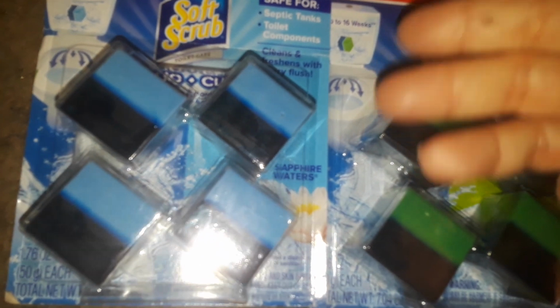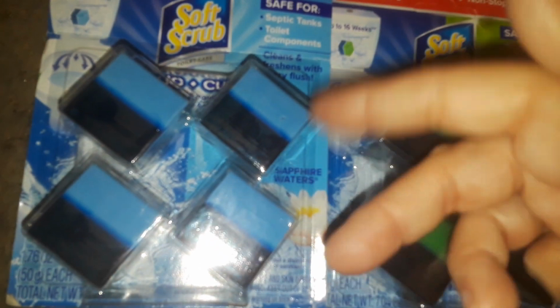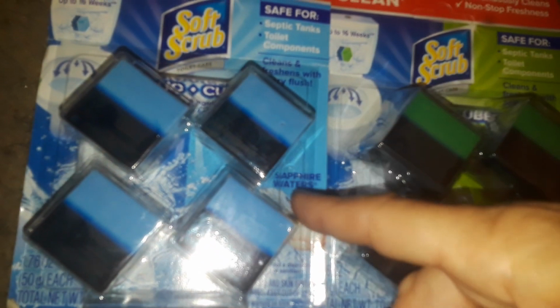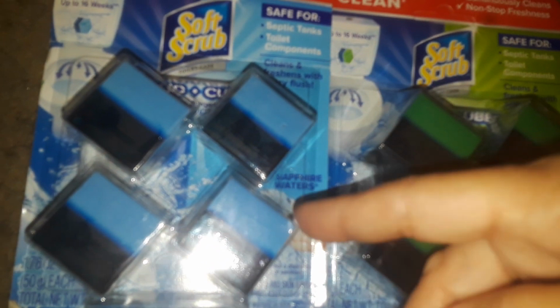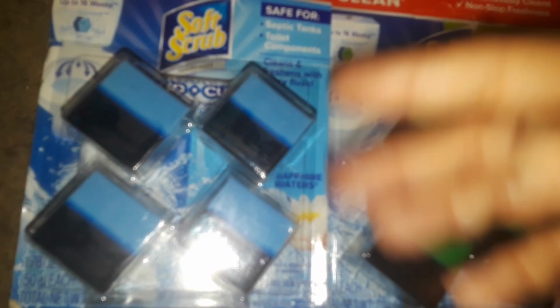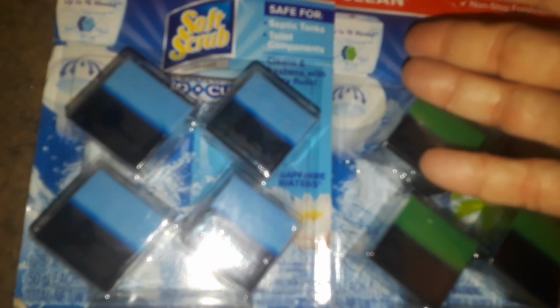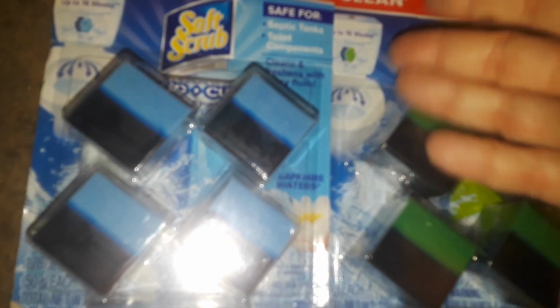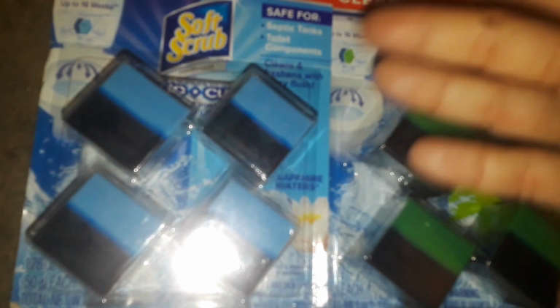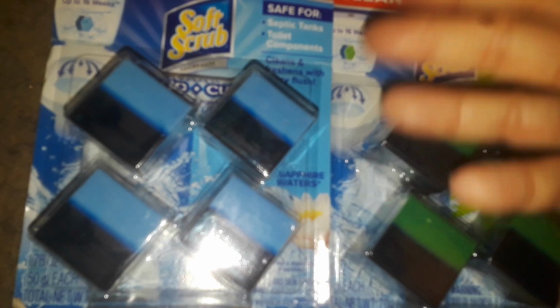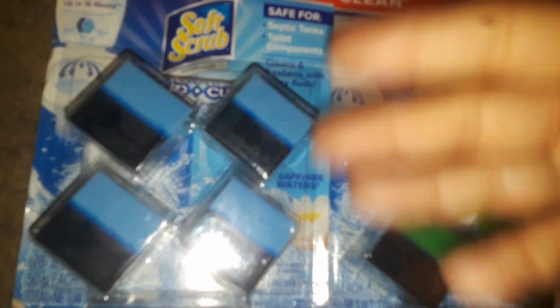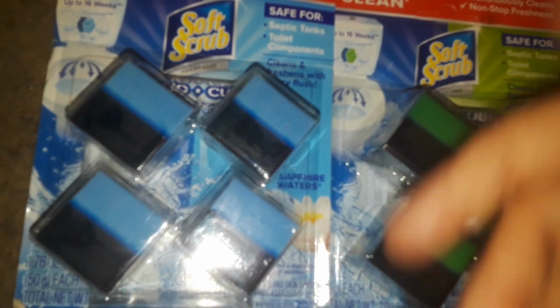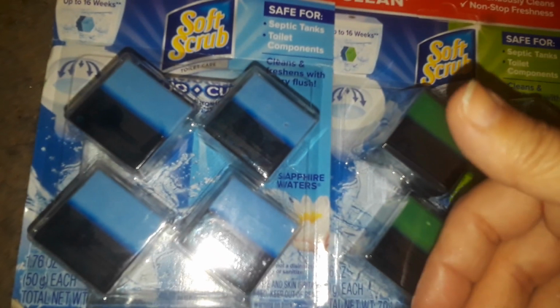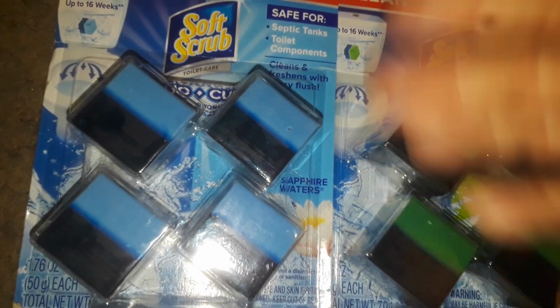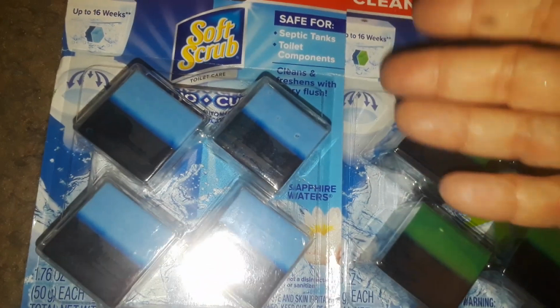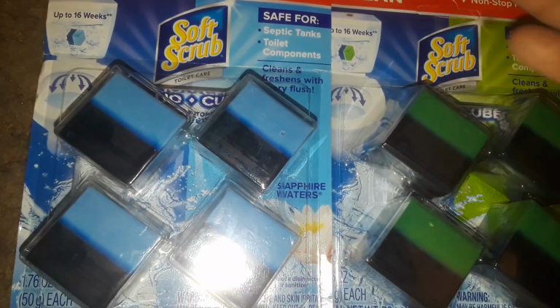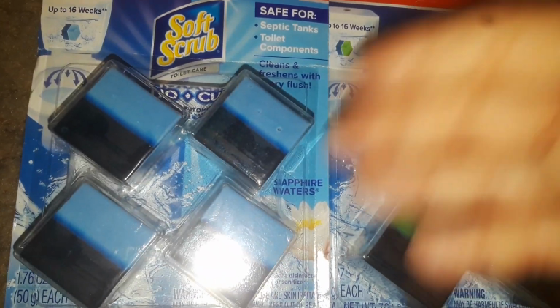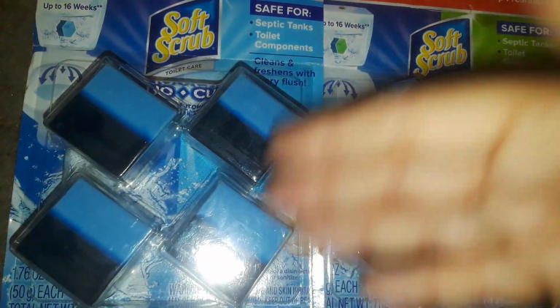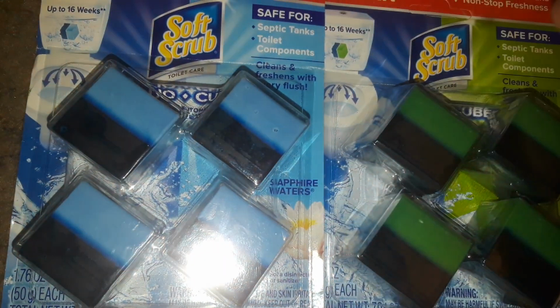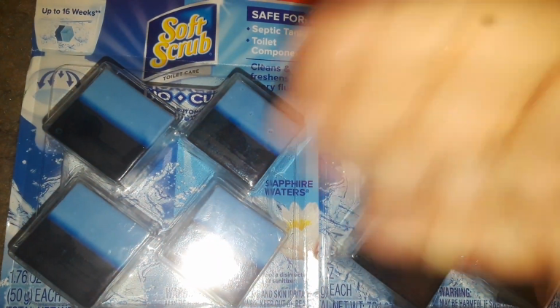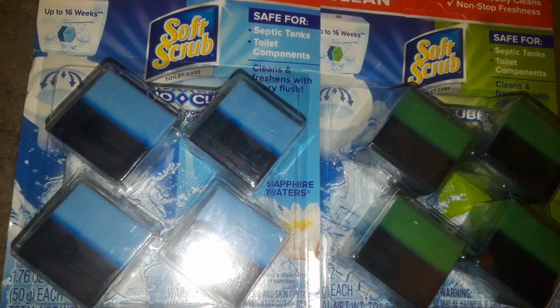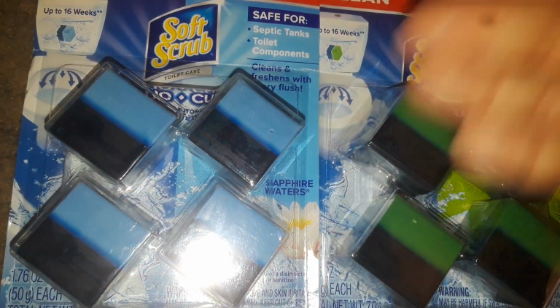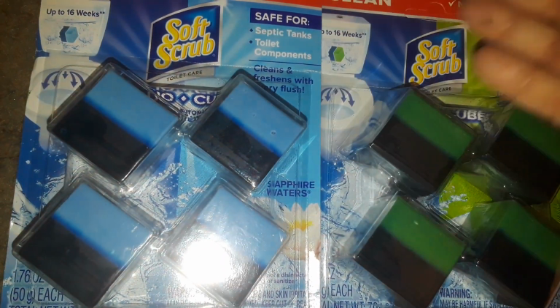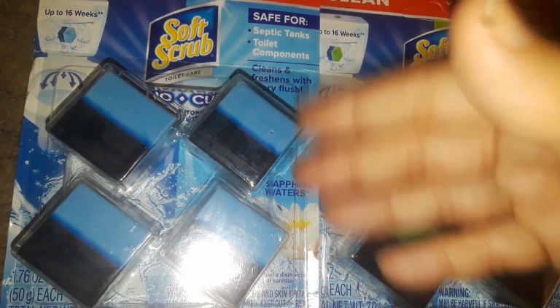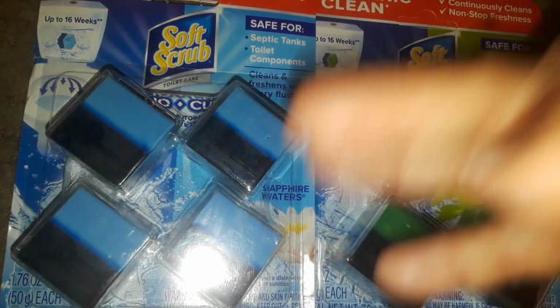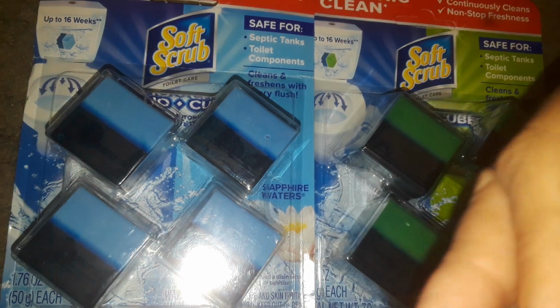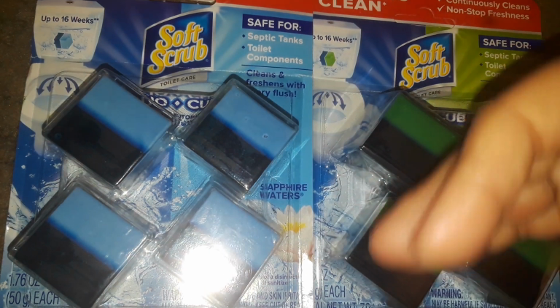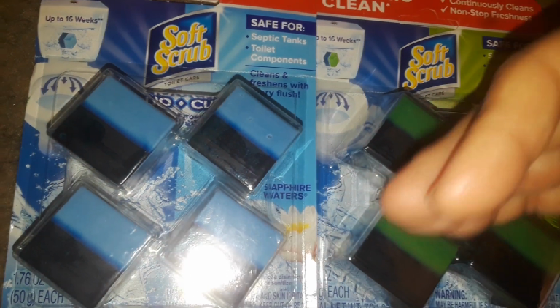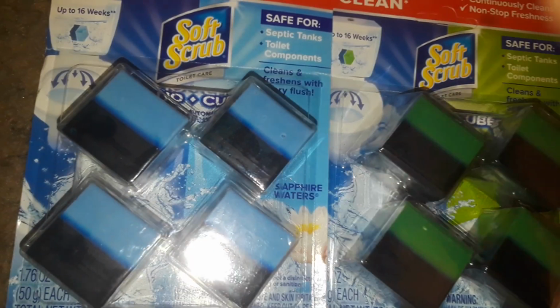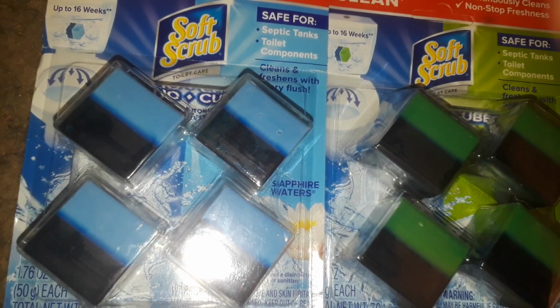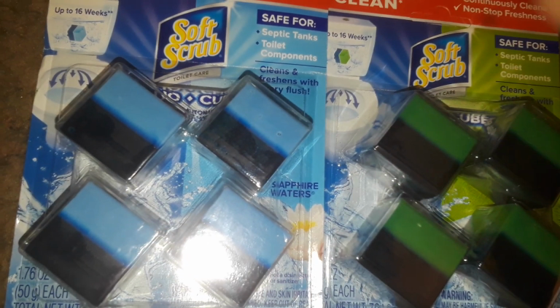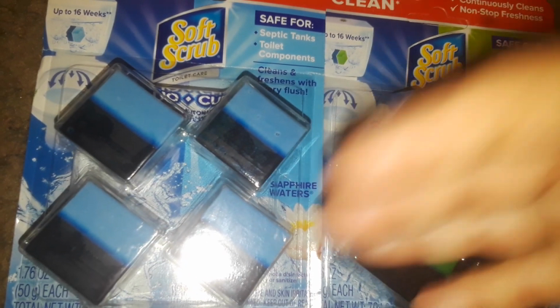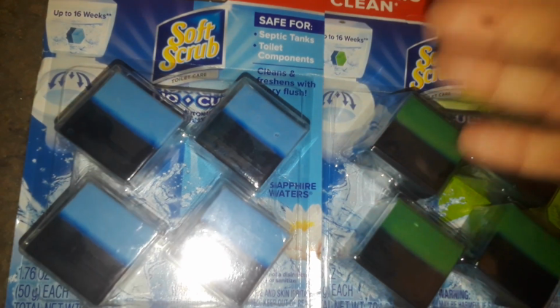You can put the bleach tablets — they're okay. Just clean bleach water in your toilet tank, whatever. Some people don't bother with stuff like that. I like to have my stuff smelling good, fragrant, clean, and all that.